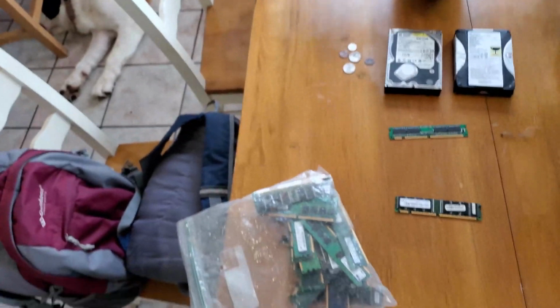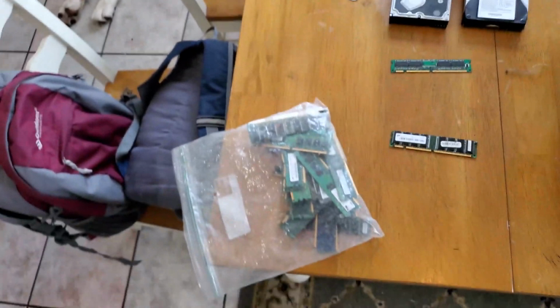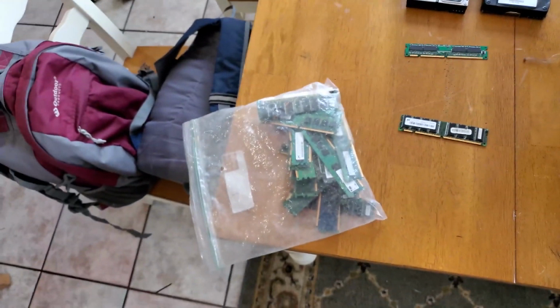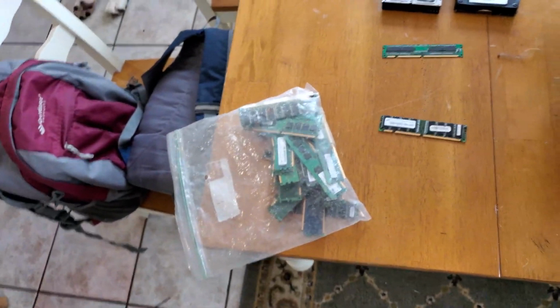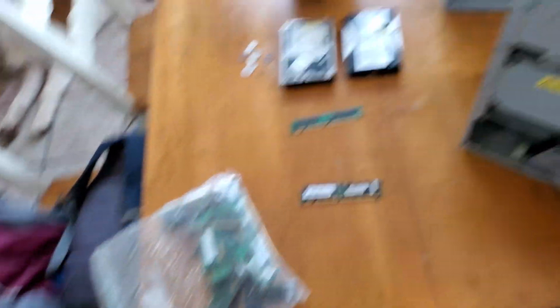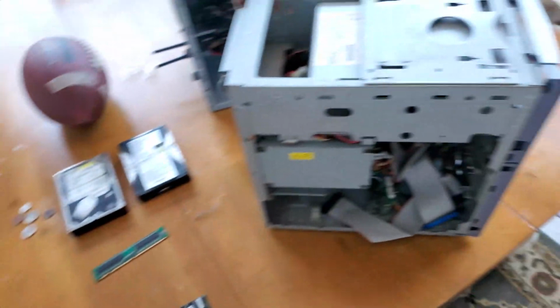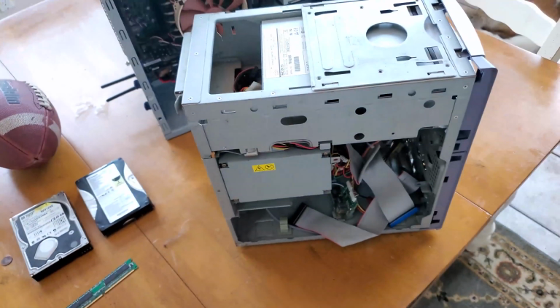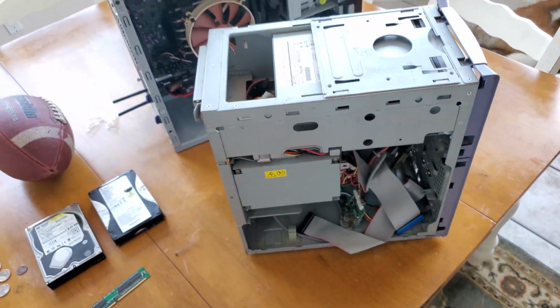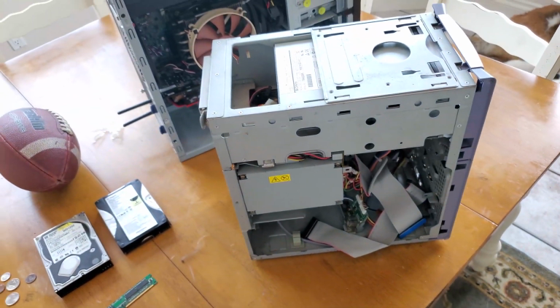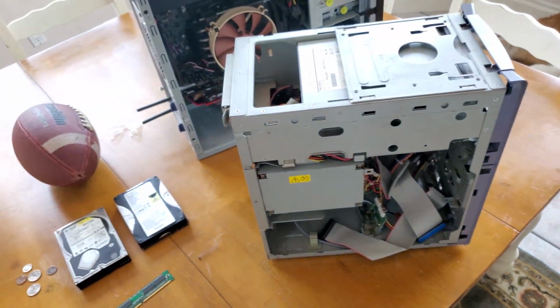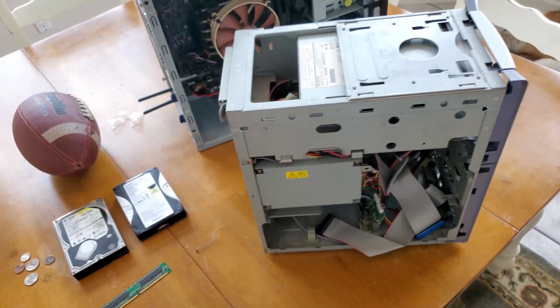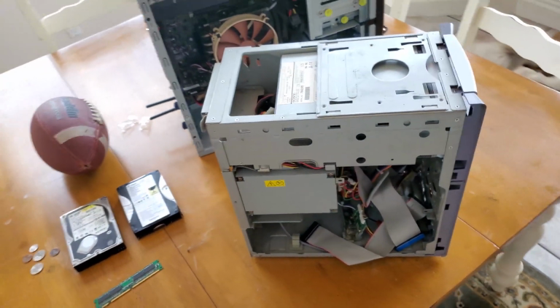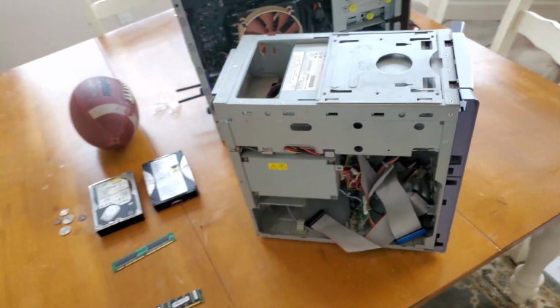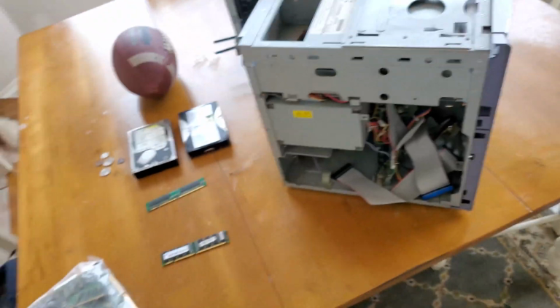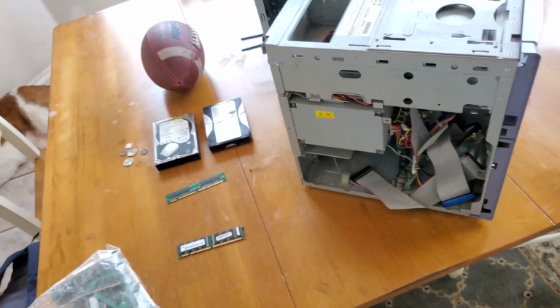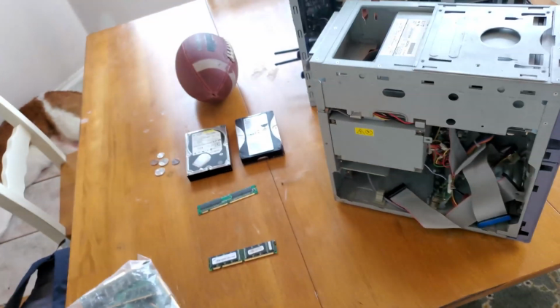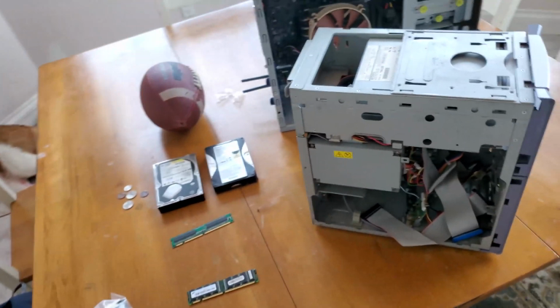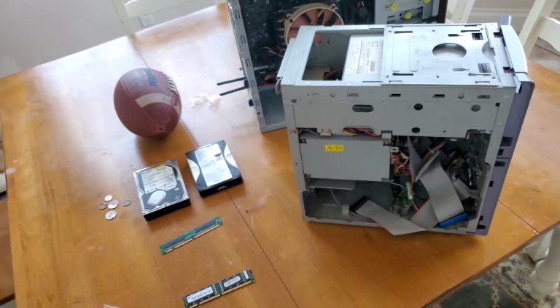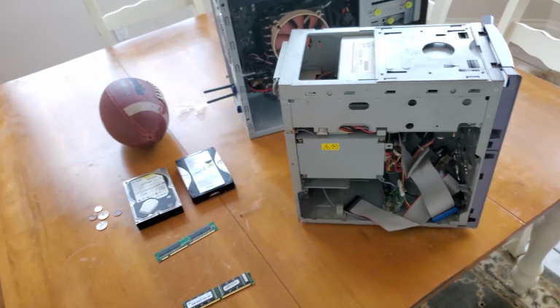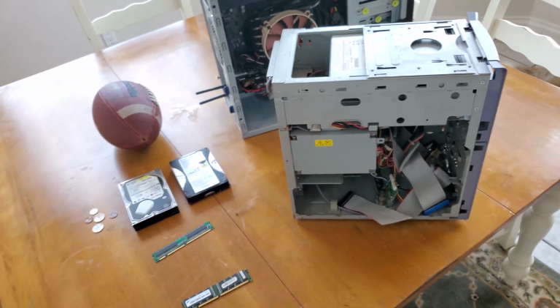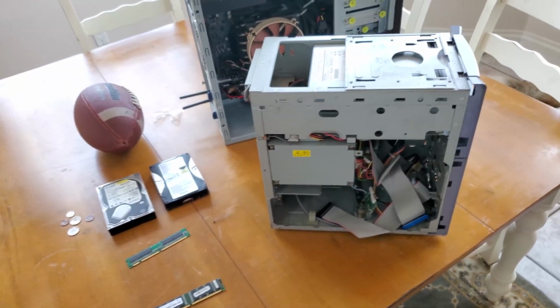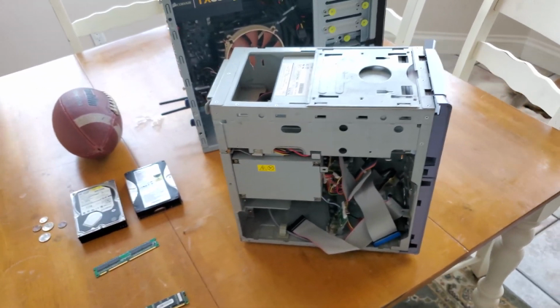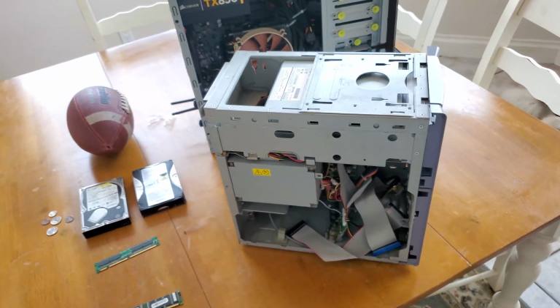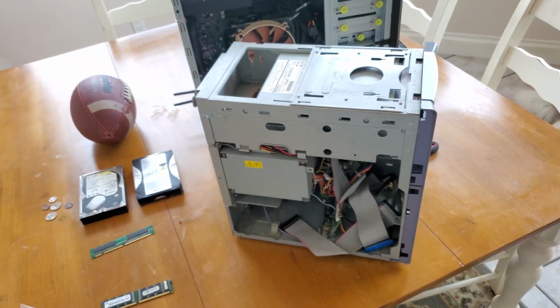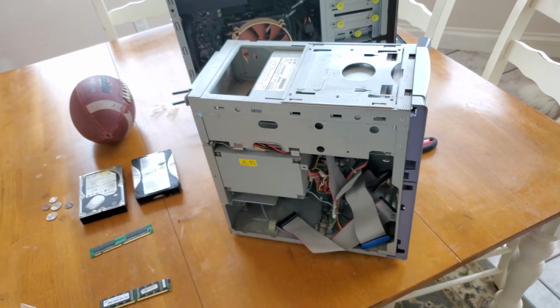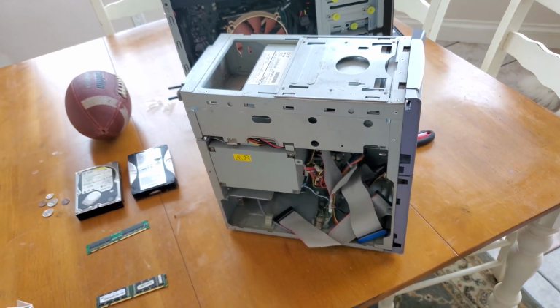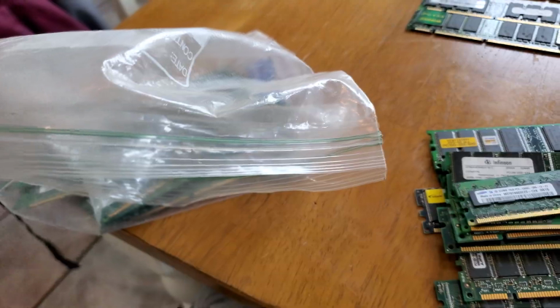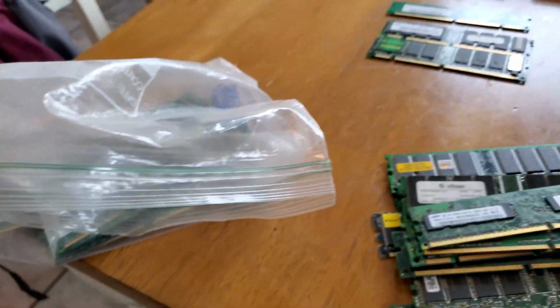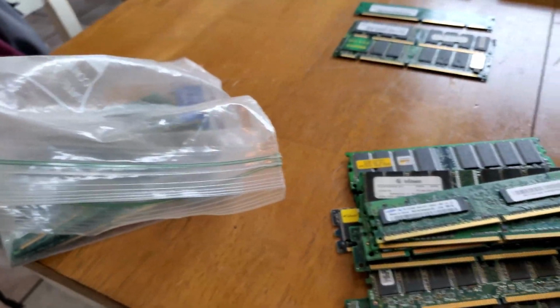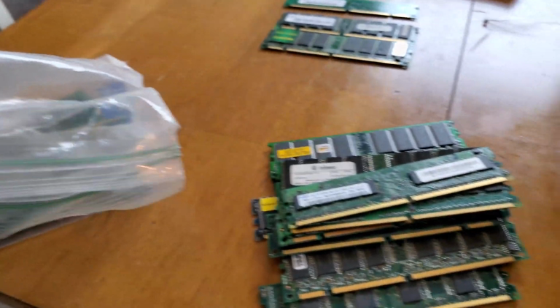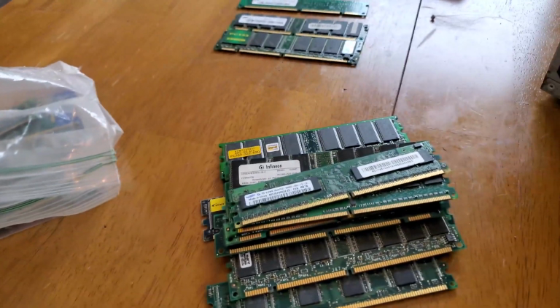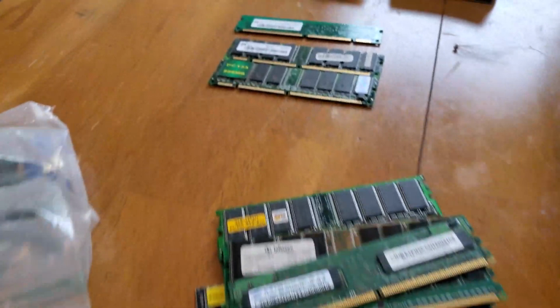I'm gonna look through my bag, see what I have, blow this thing out because it is quite dusty, and see what I can do with it.